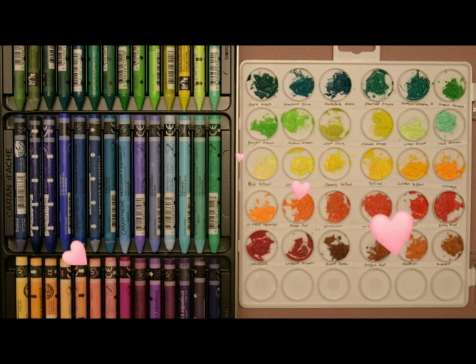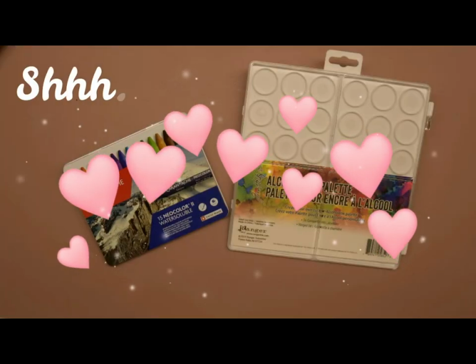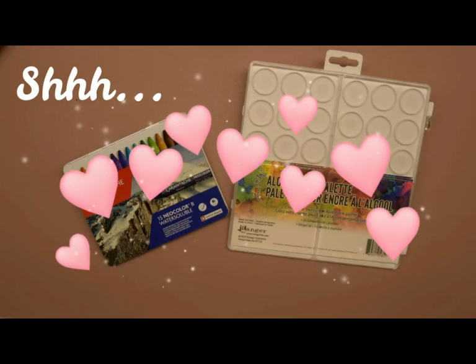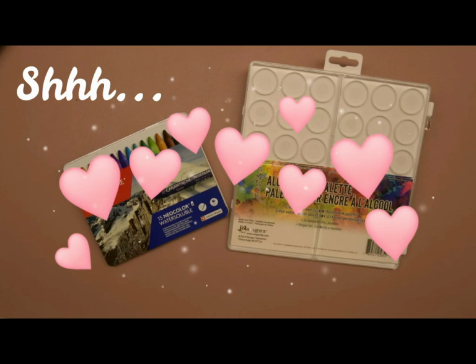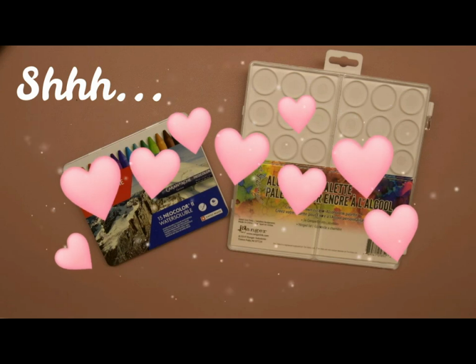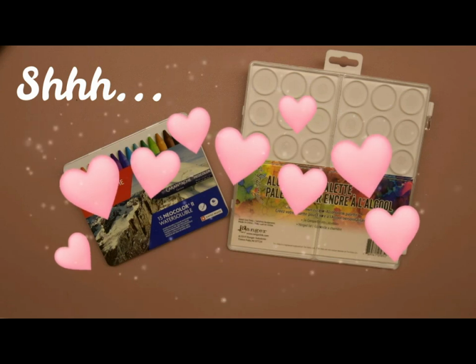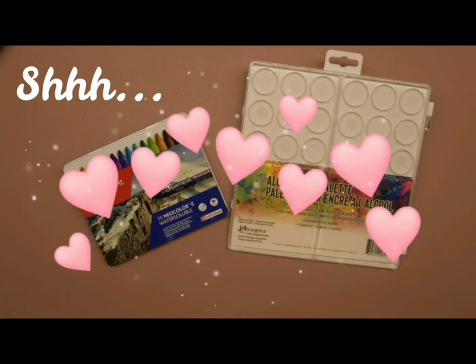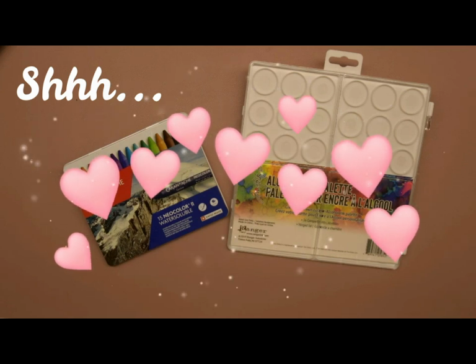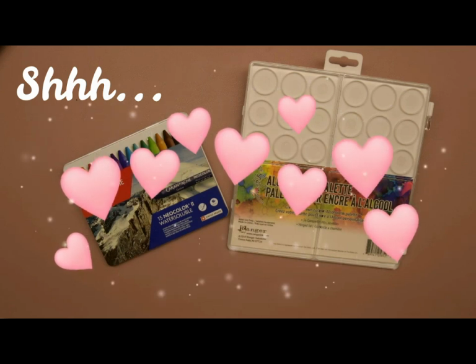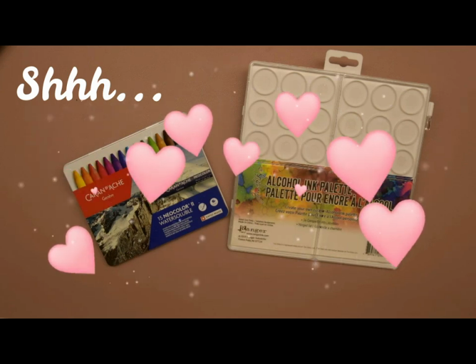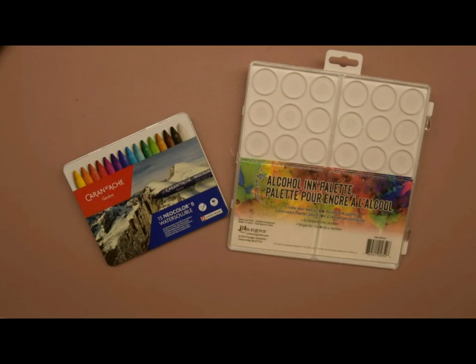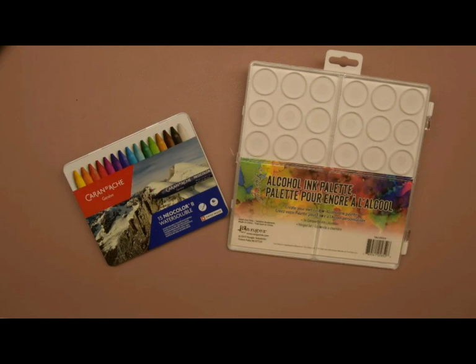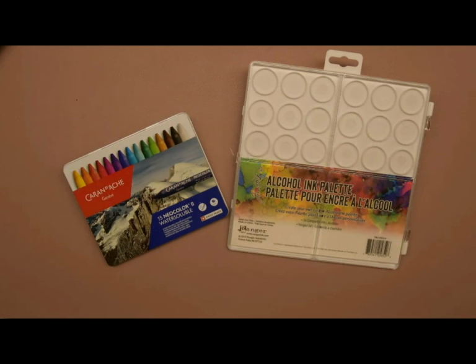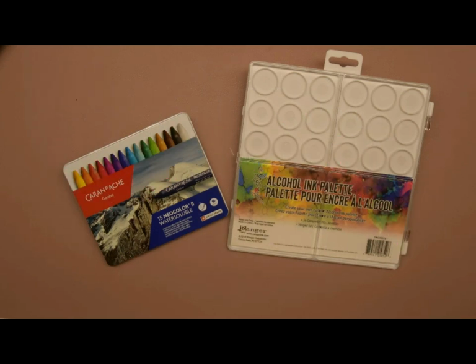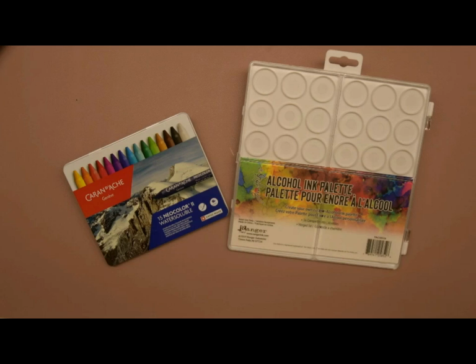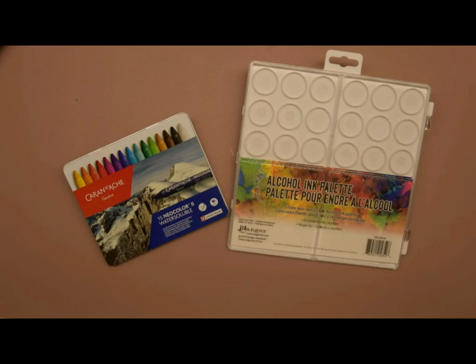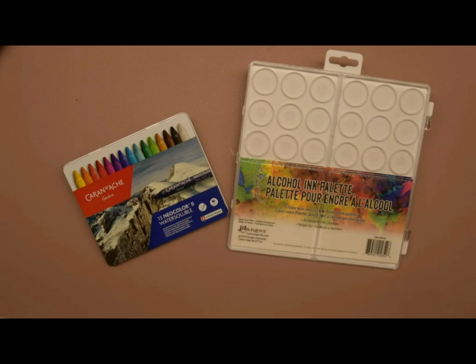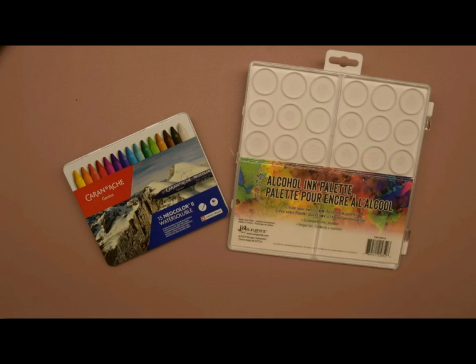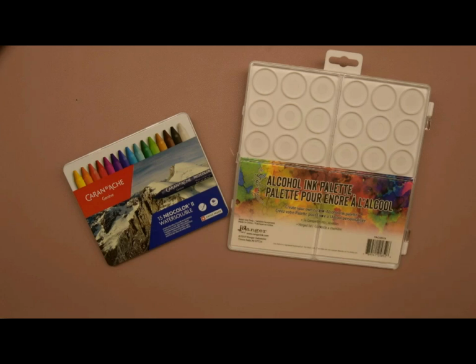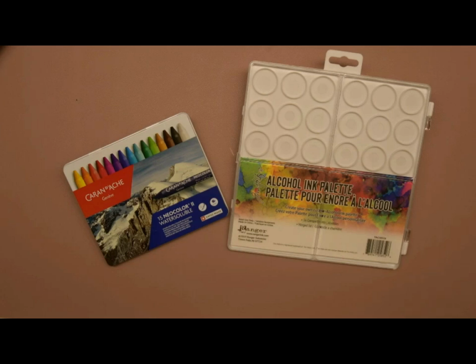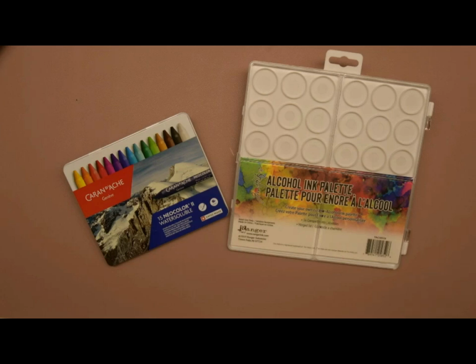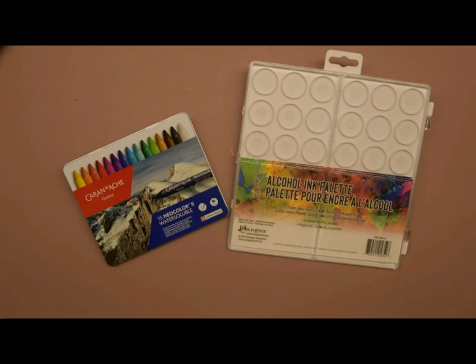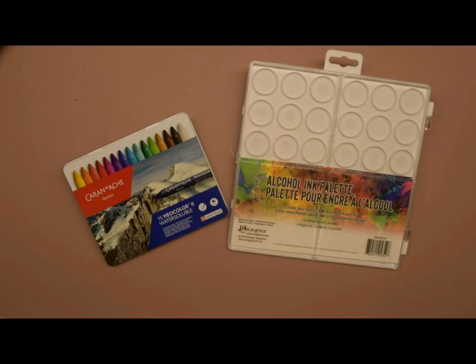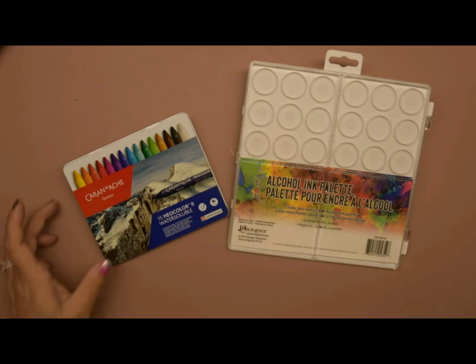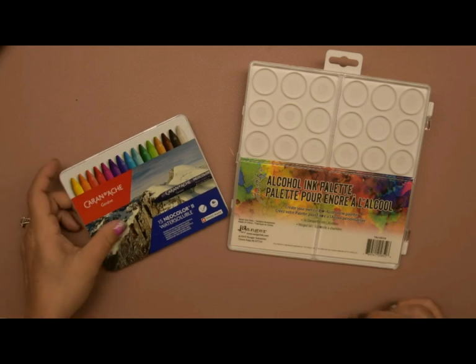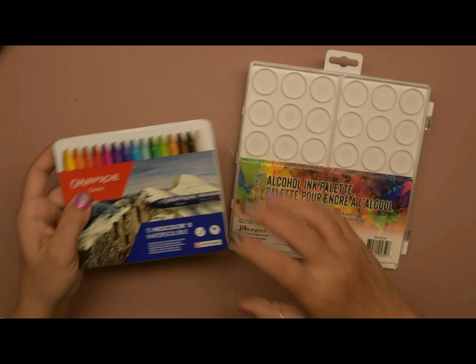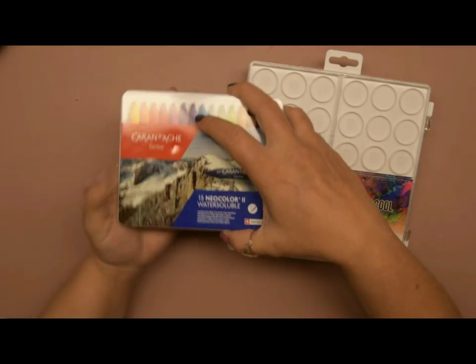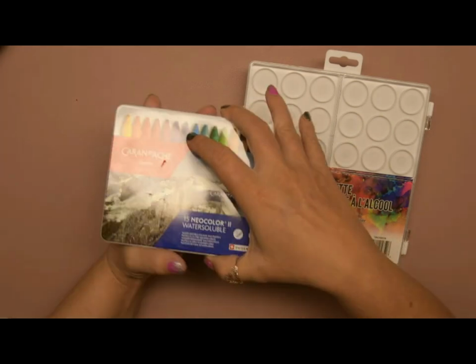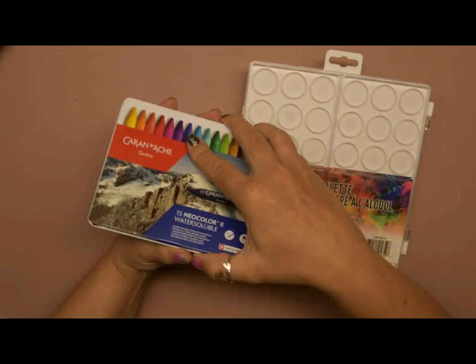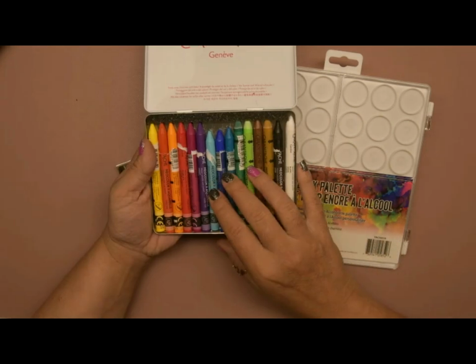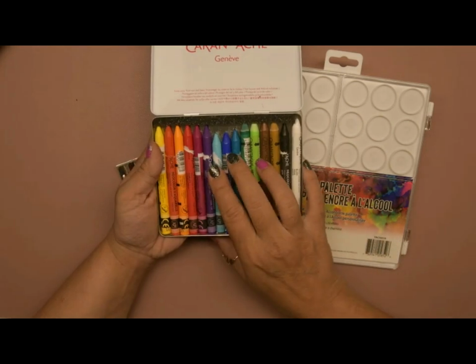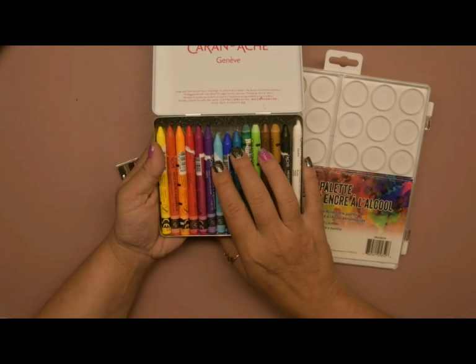Welcome and welcome back, this is Christina. As you might have seen in a recent video, I have discovered Caran d'Ache Neocolor IIs, and in doing so I realized that I like sharpening them so that I'm able to get into smaller spaces with them.